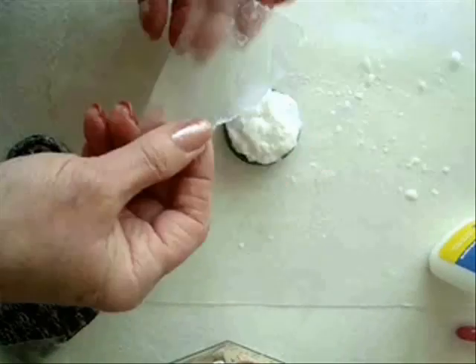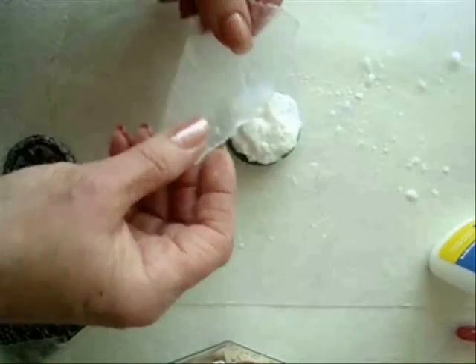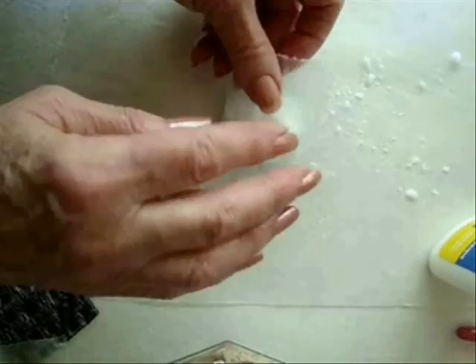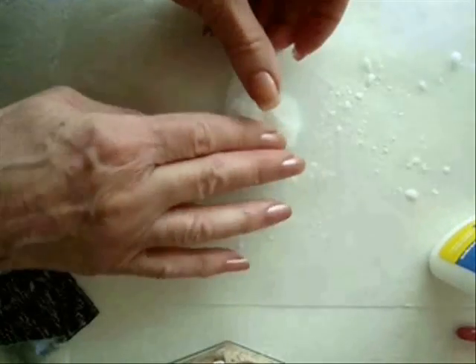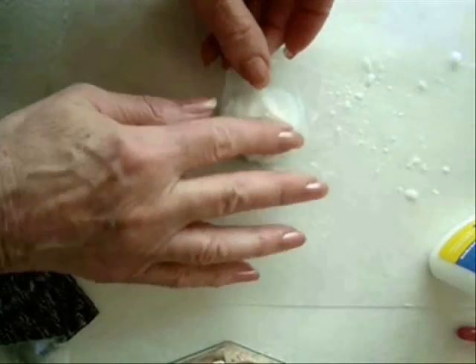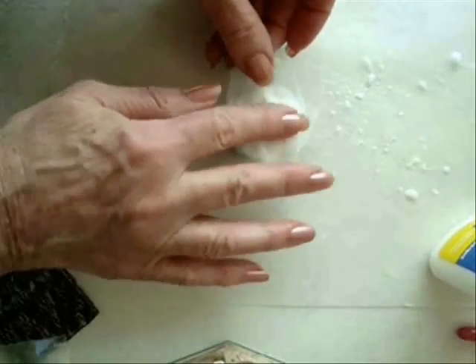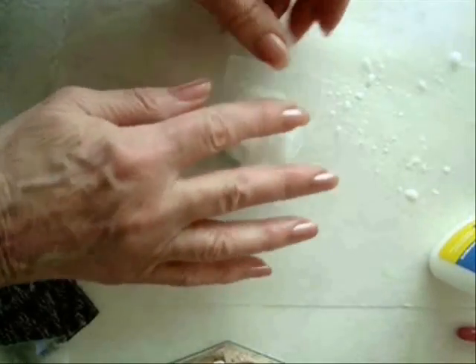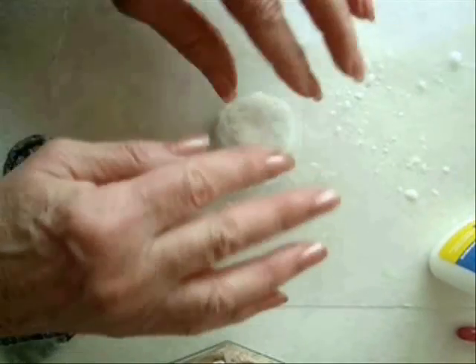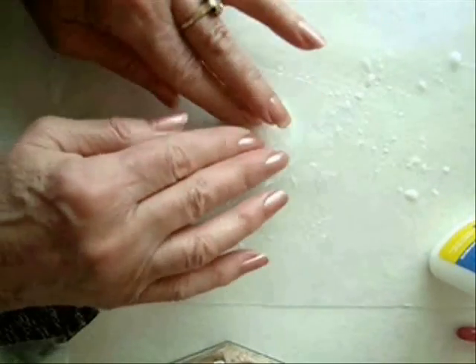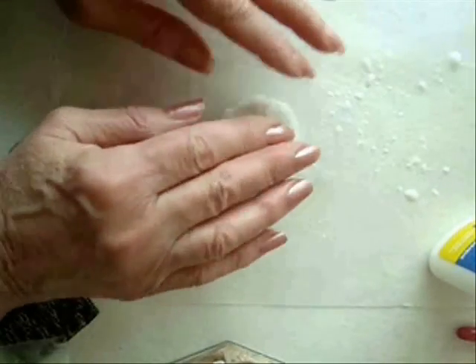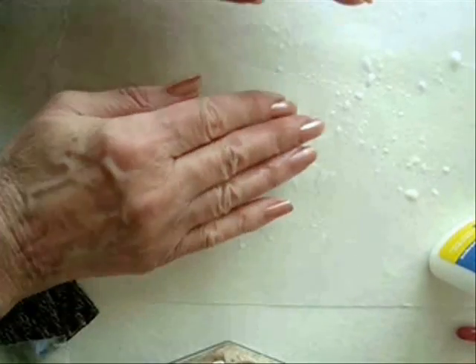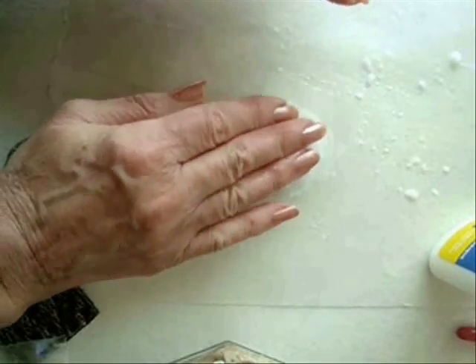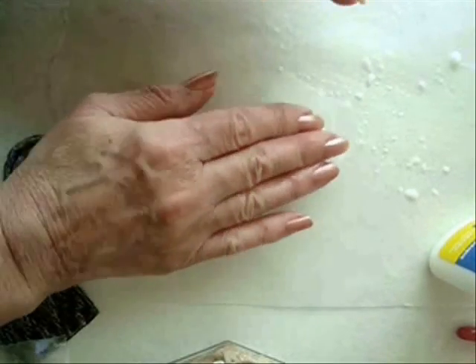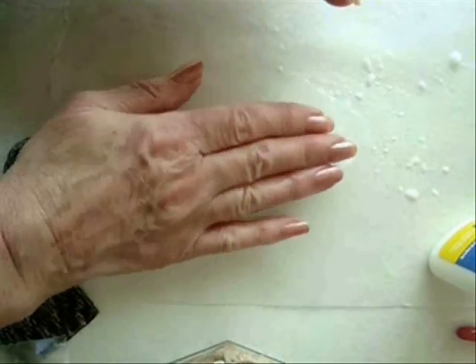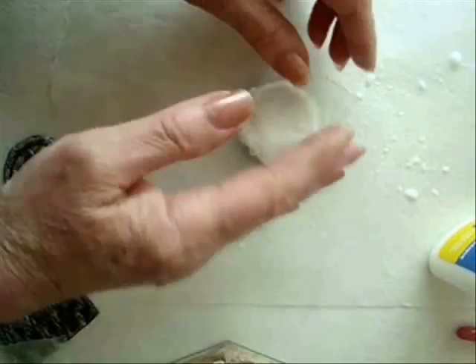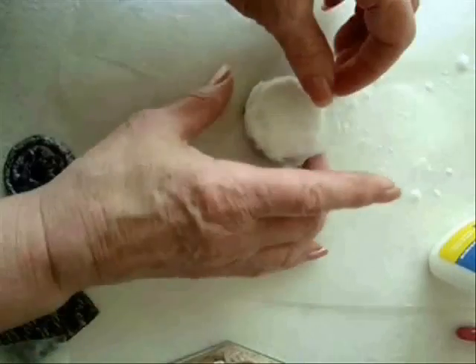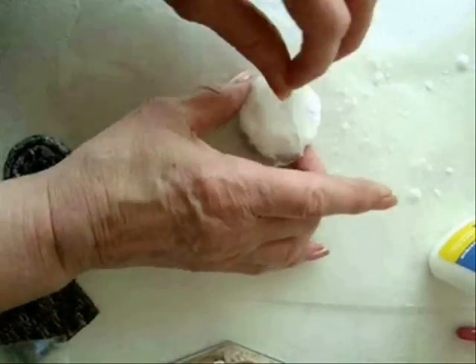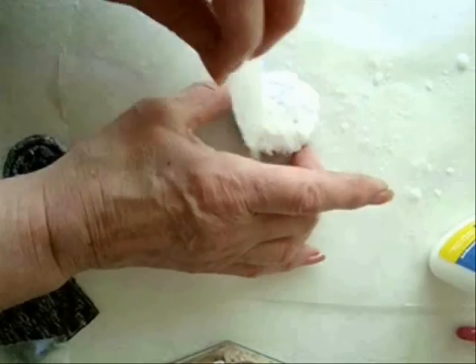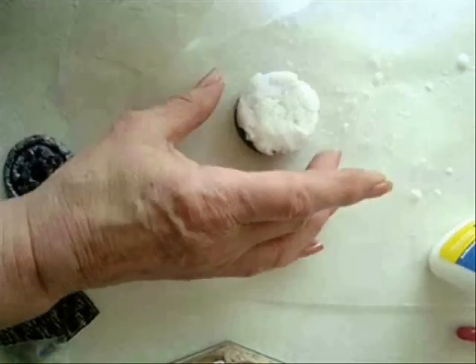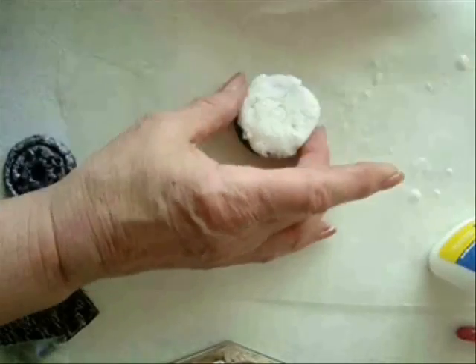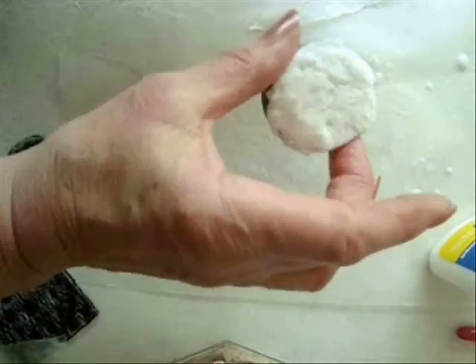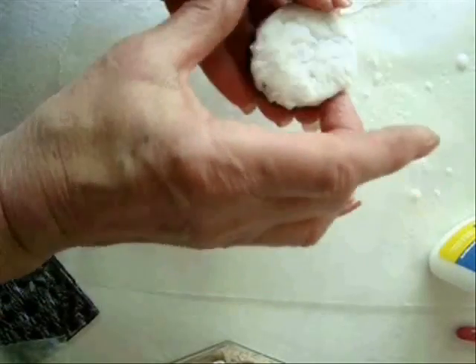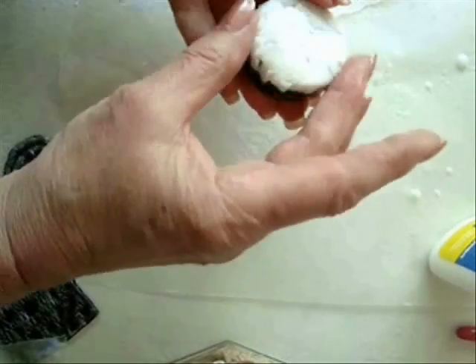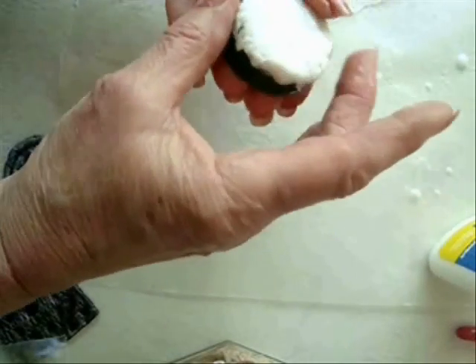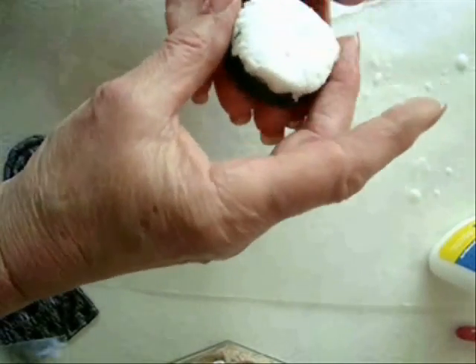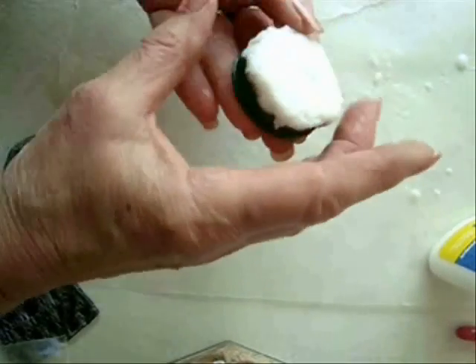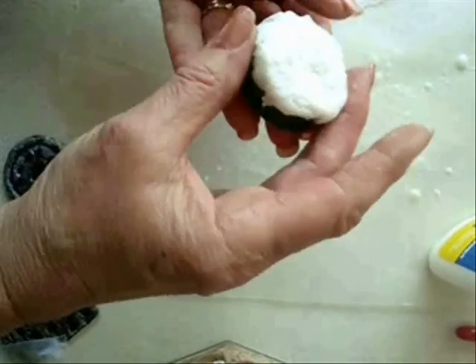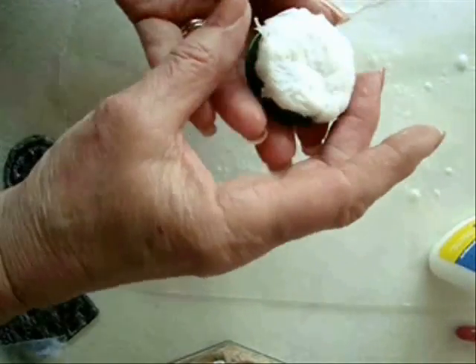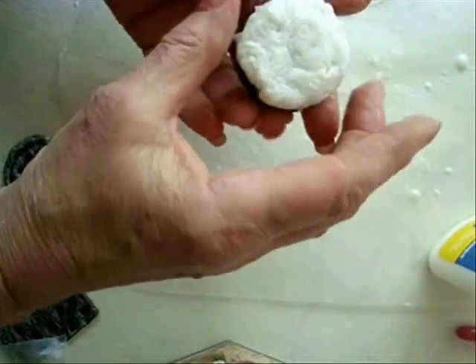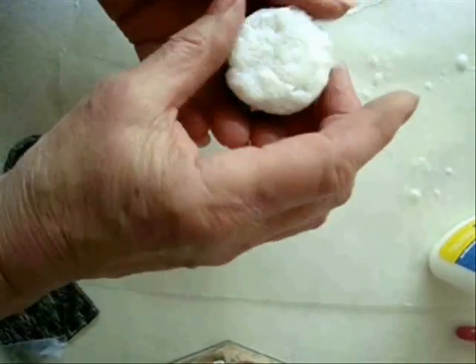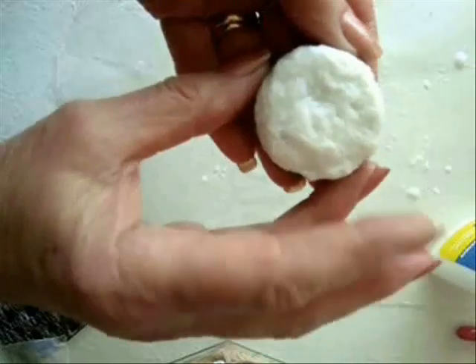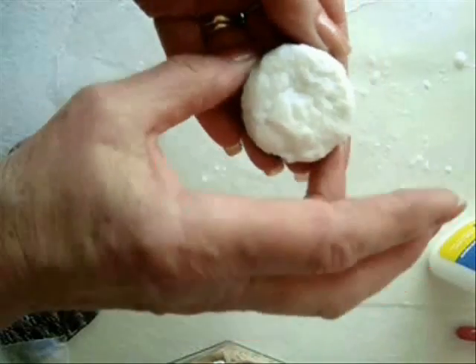Just take a piece of your wax paper, pat it down, and then shape it again.